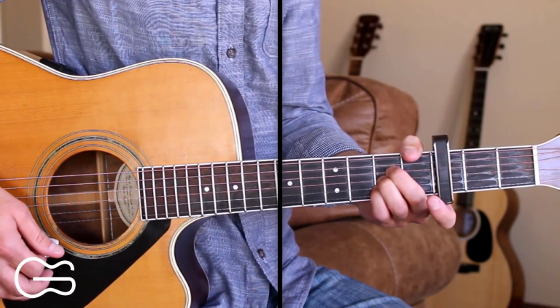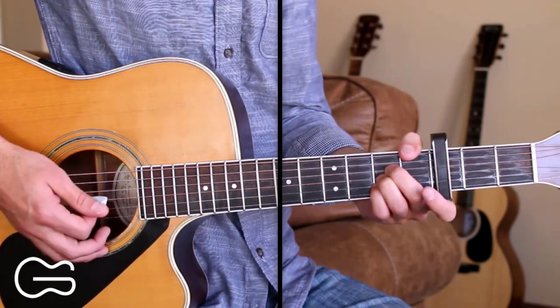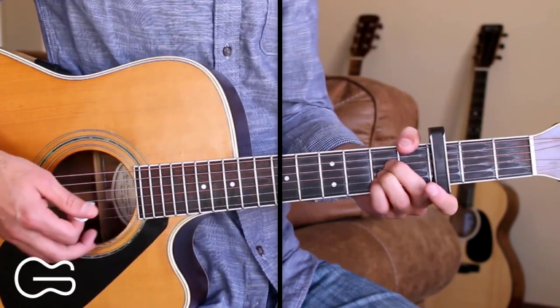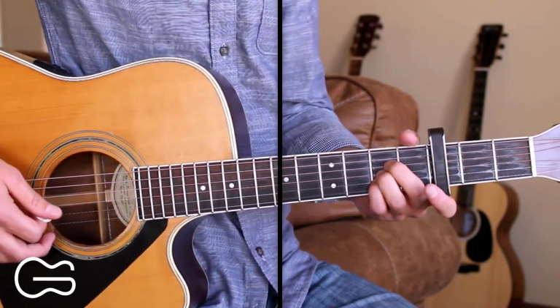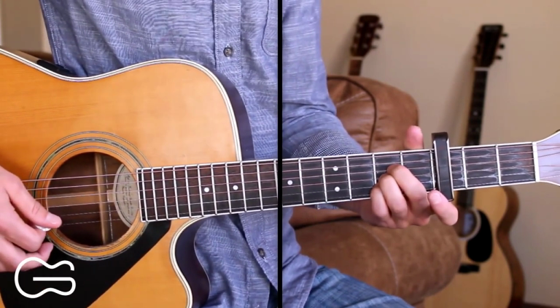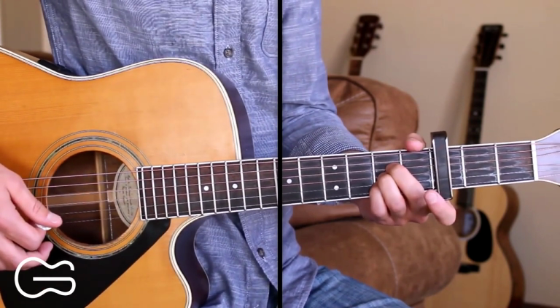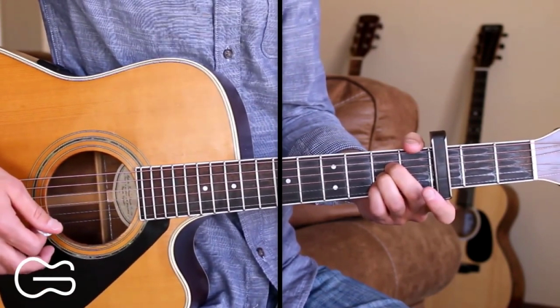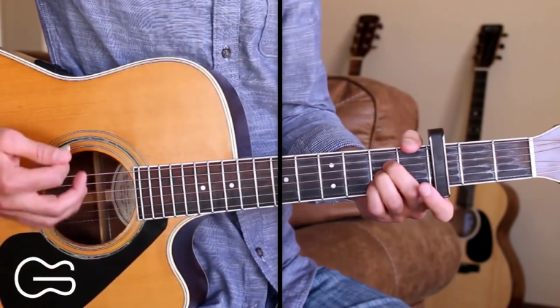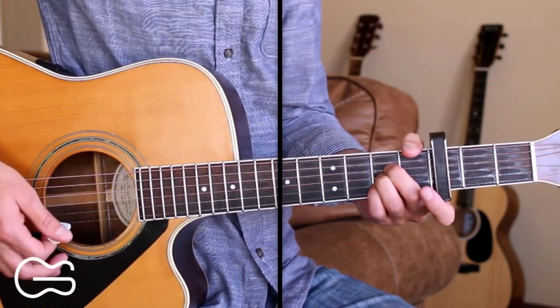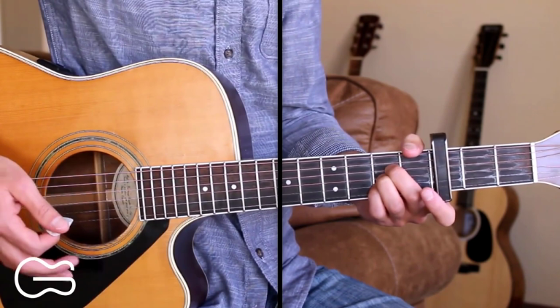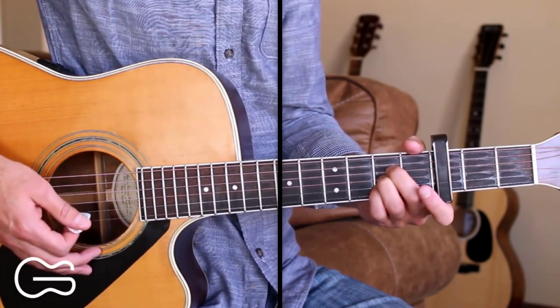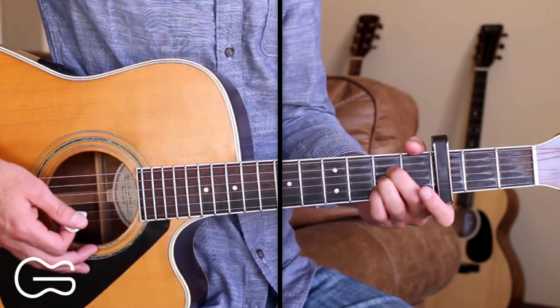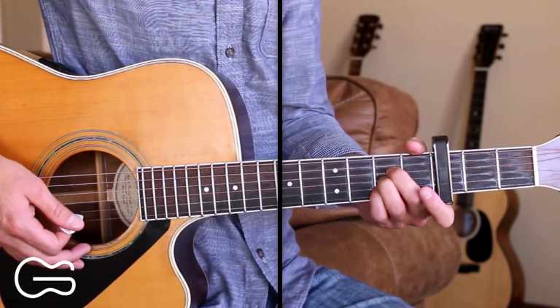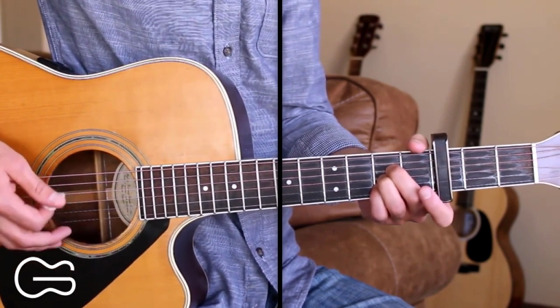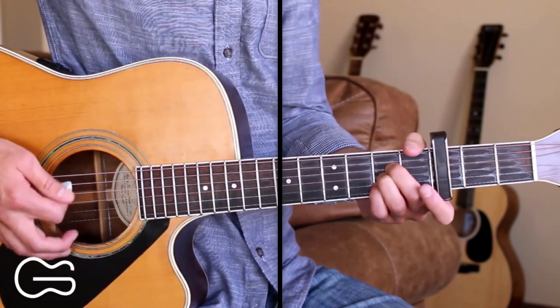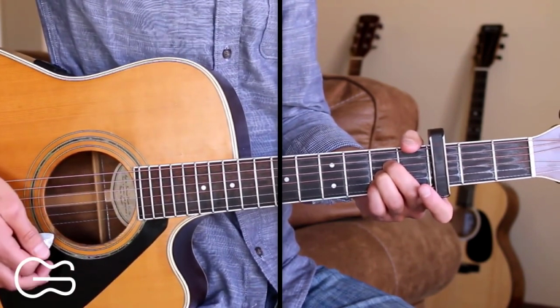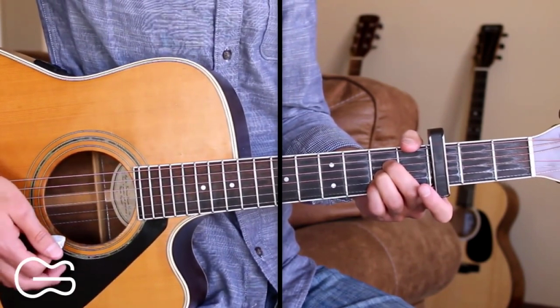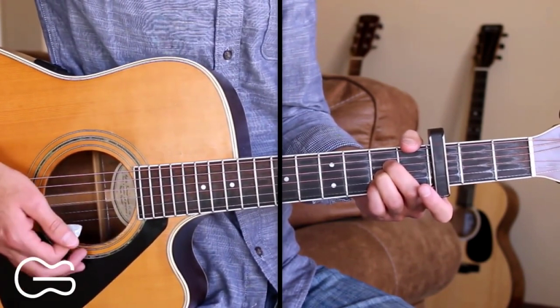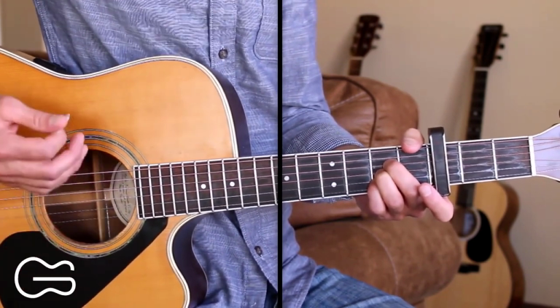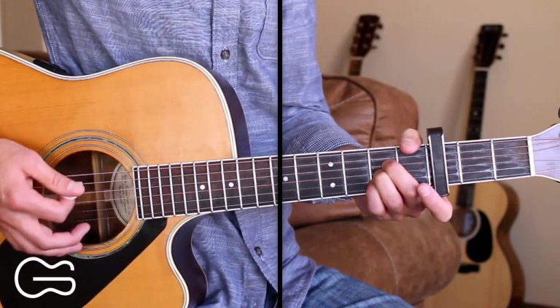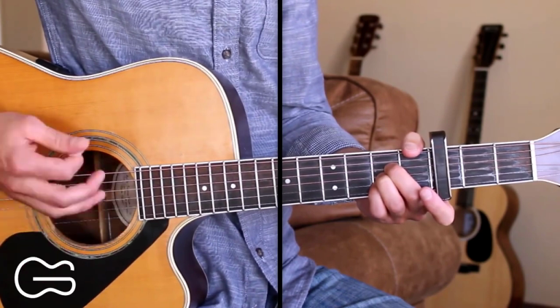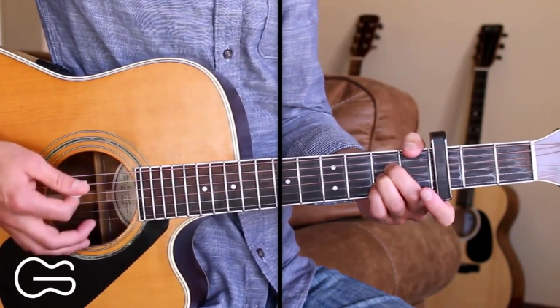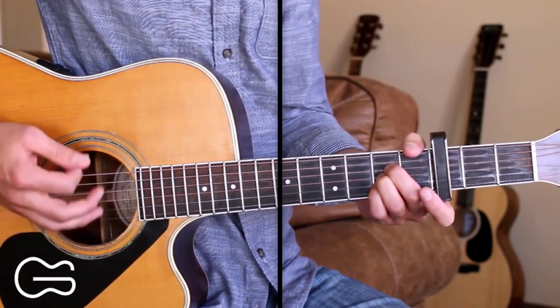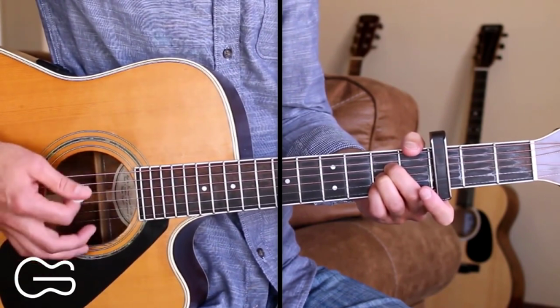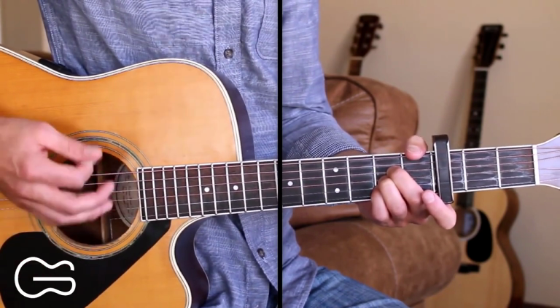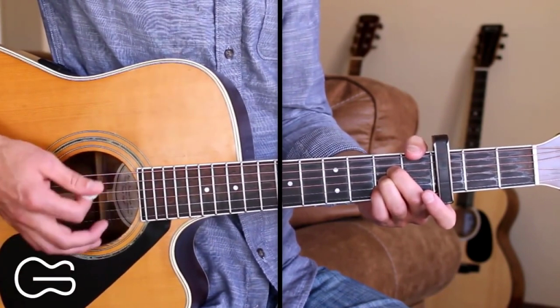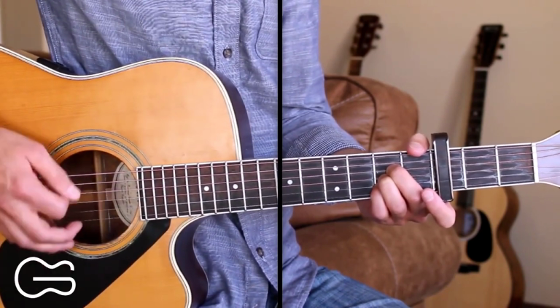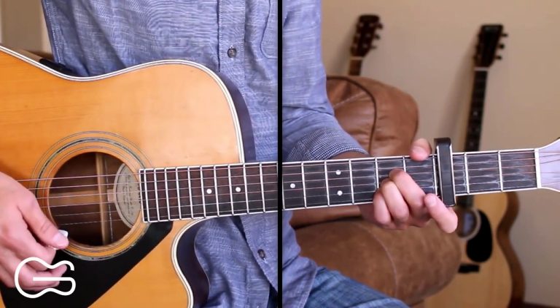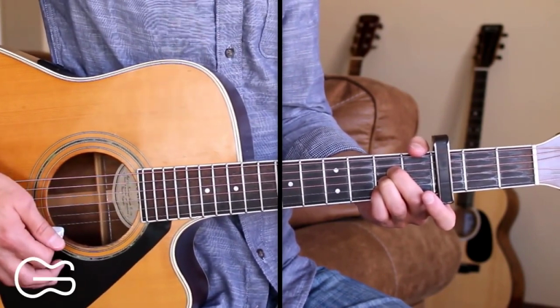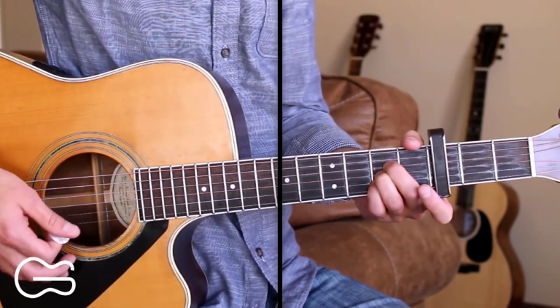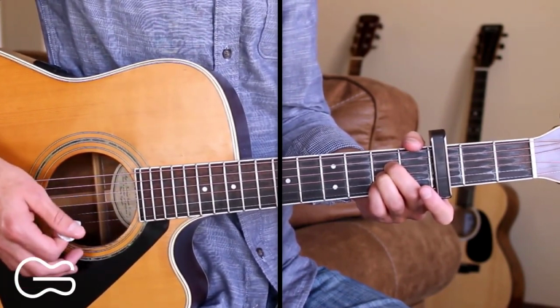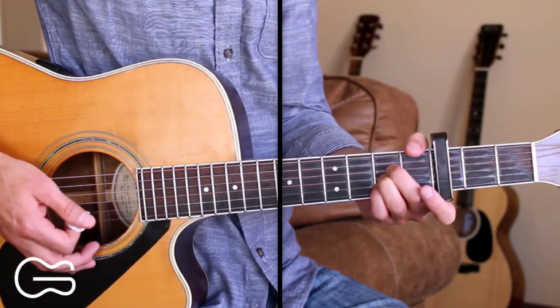And then we stay on the A chord for our first verse. You can palm mute here if you want — lightly press the right hand palm onto the strings while you're doing the strumming to mute them a little bit. So I'll be doing that here for the verse. Here's the first verse.